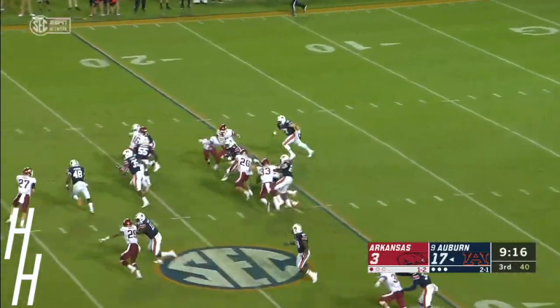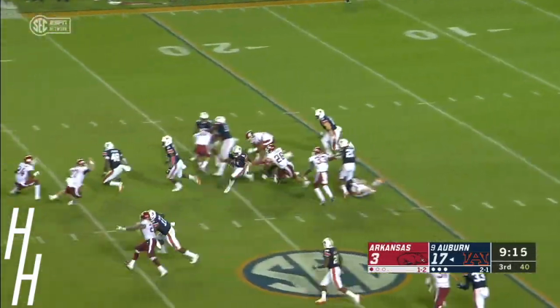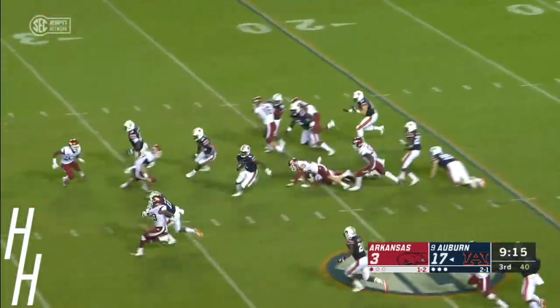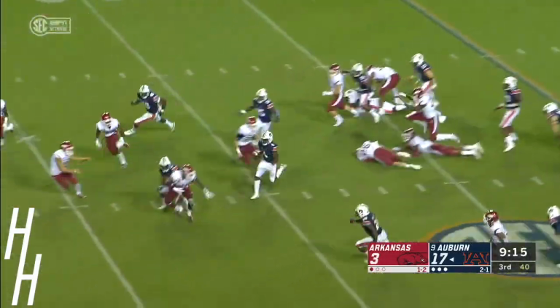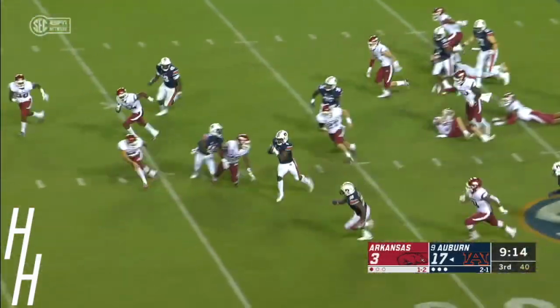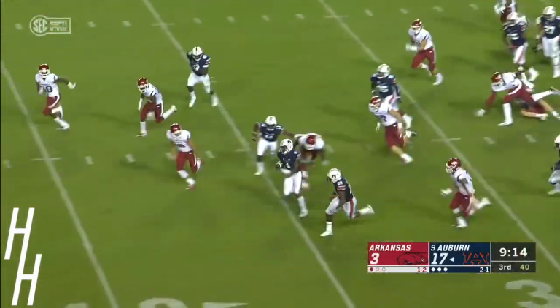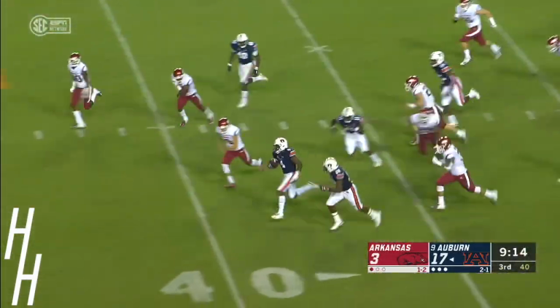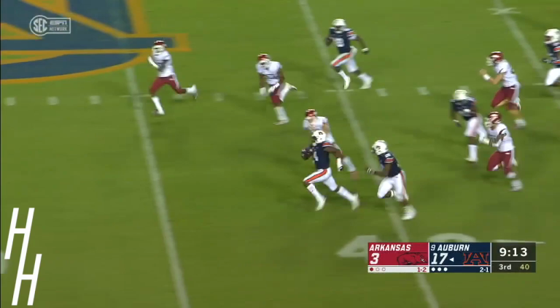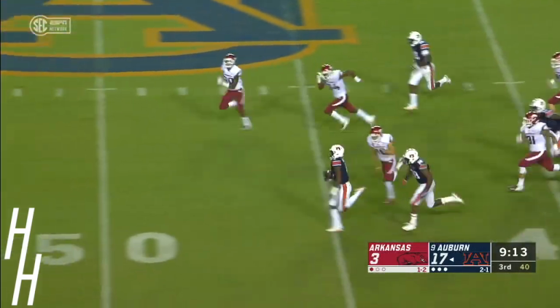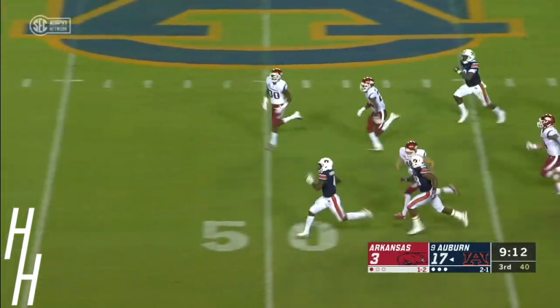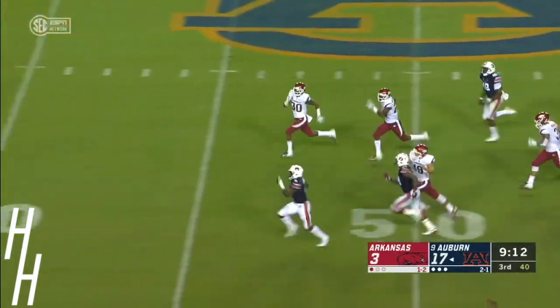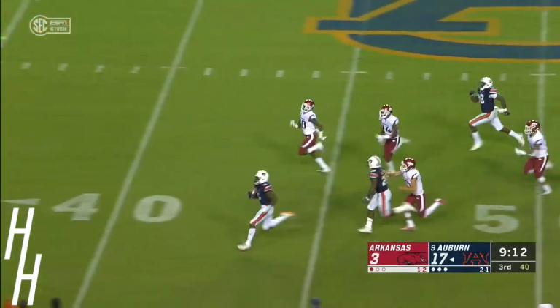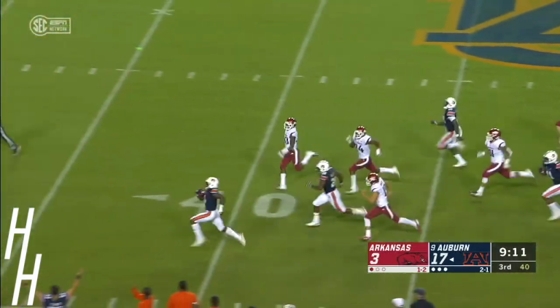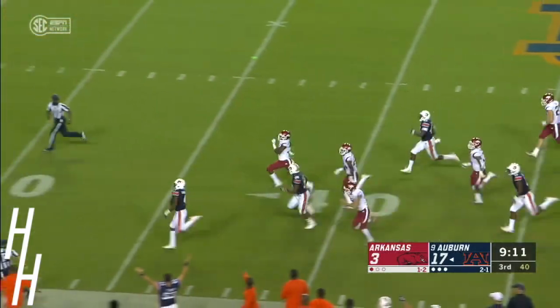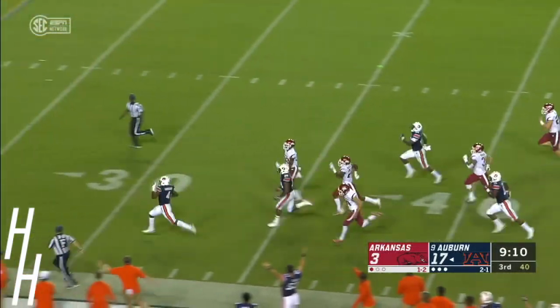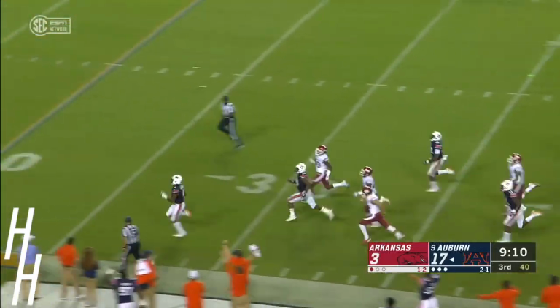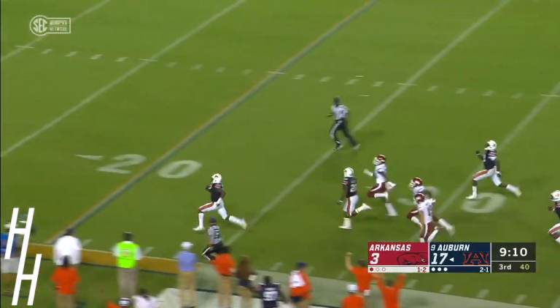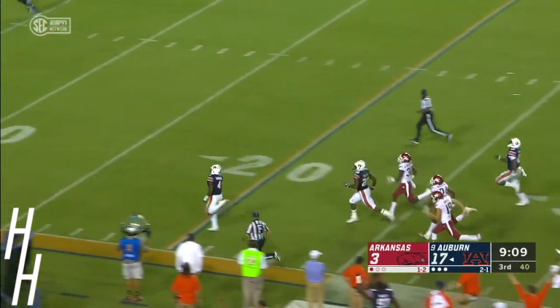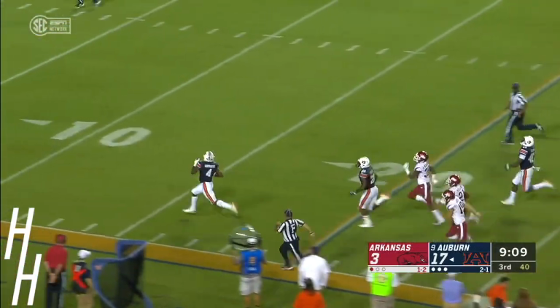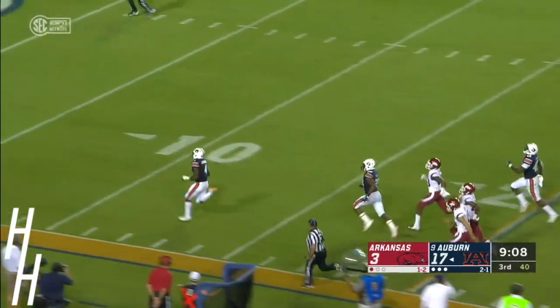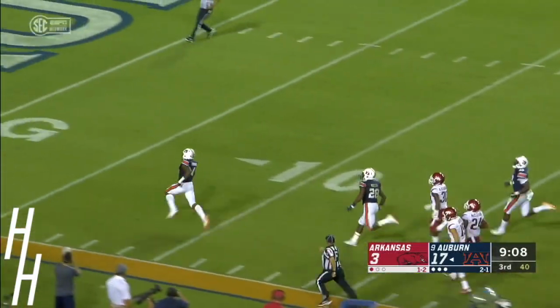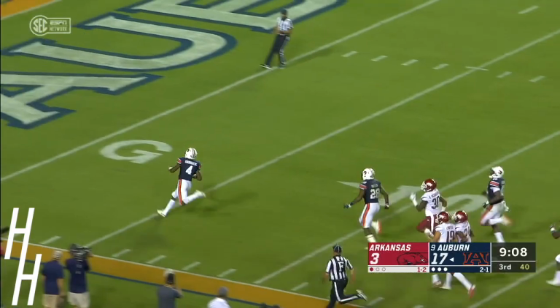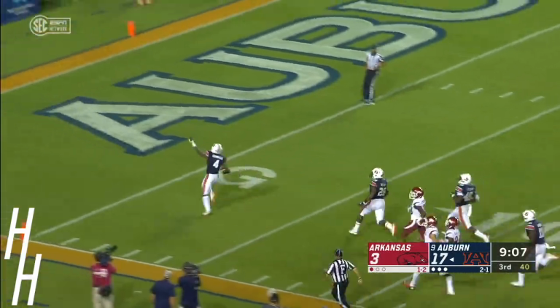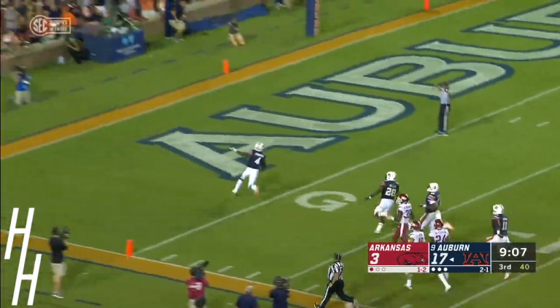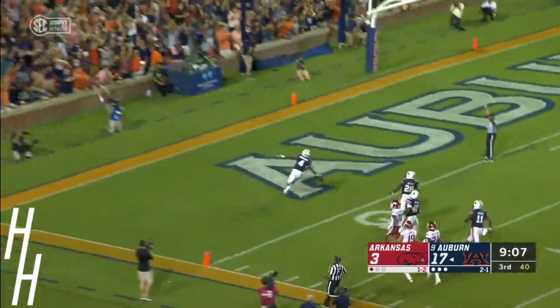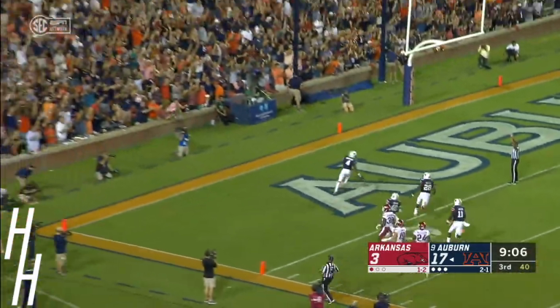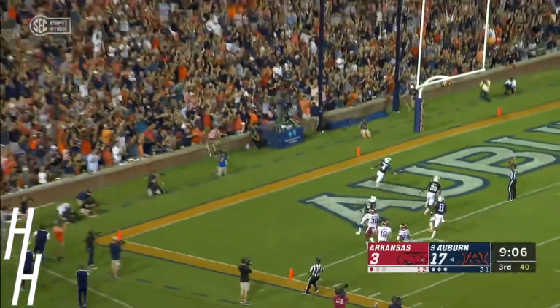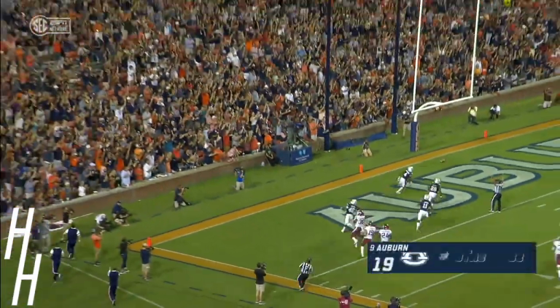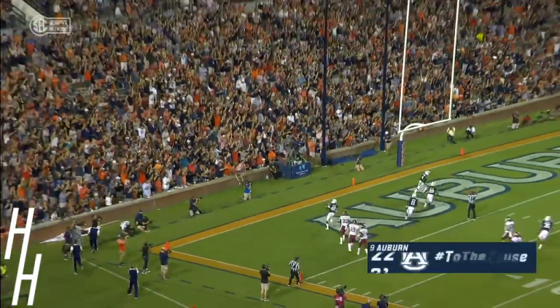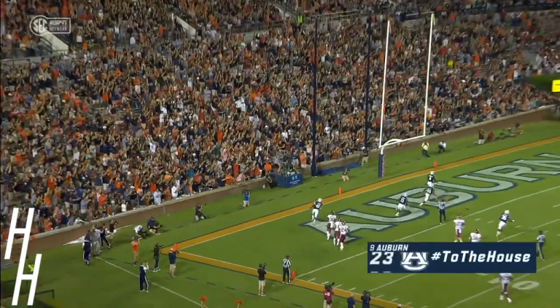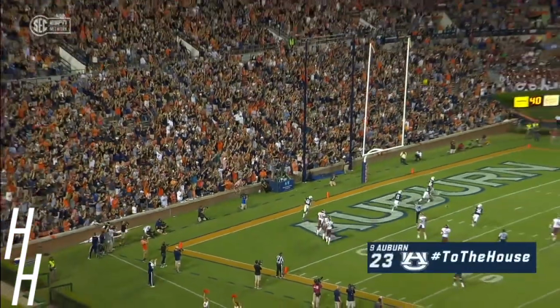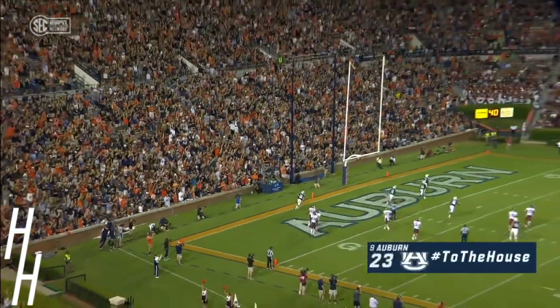Igbenogany and he's got a block — he's got some speed and he's going to take it to the house. 96-yard kickoff return for Noah Igbenogany.